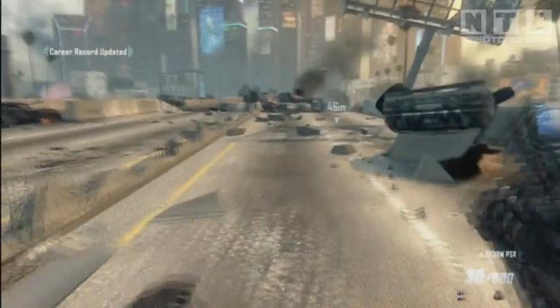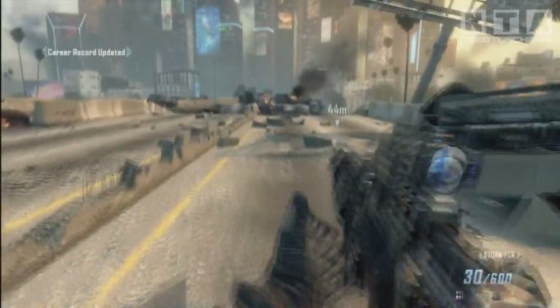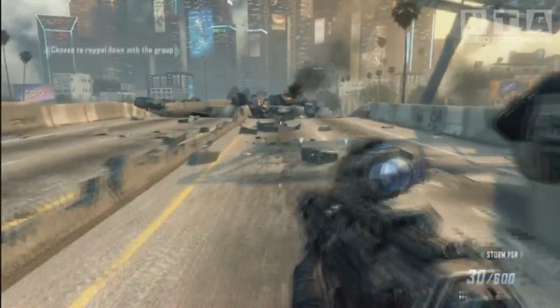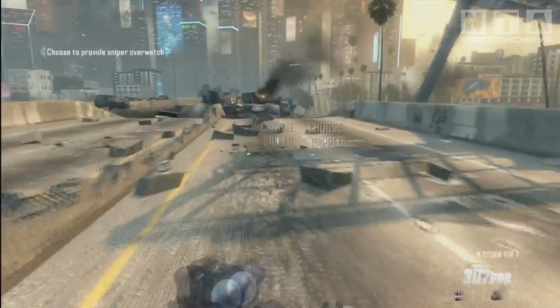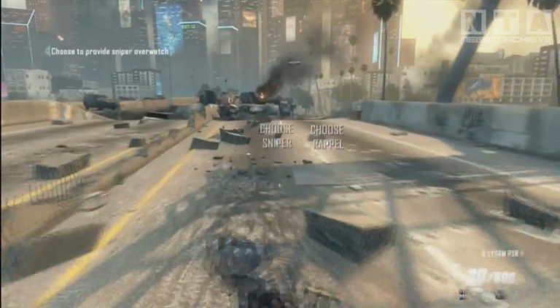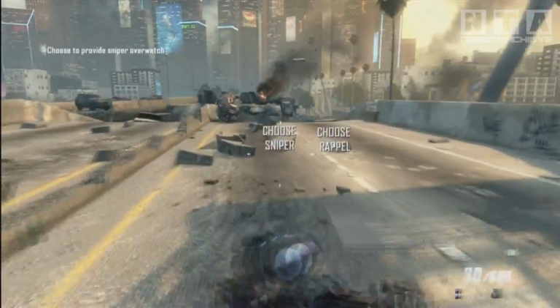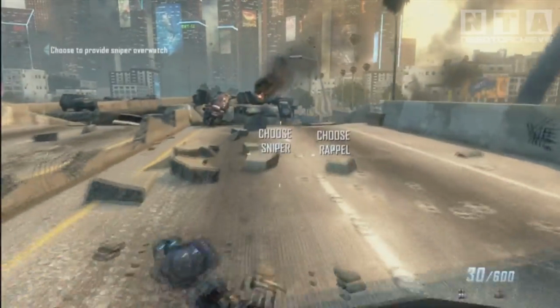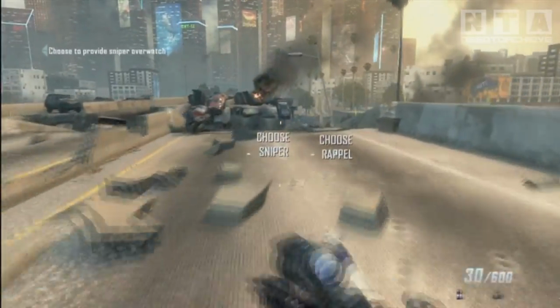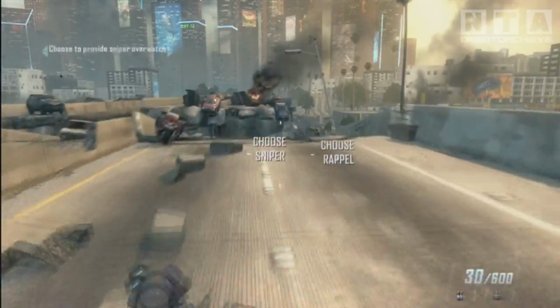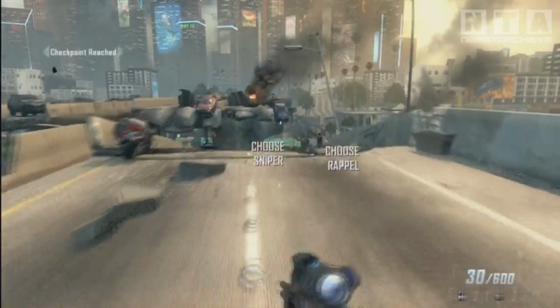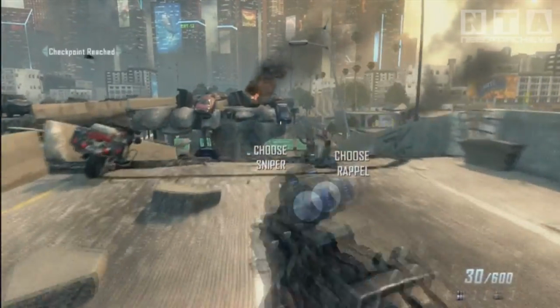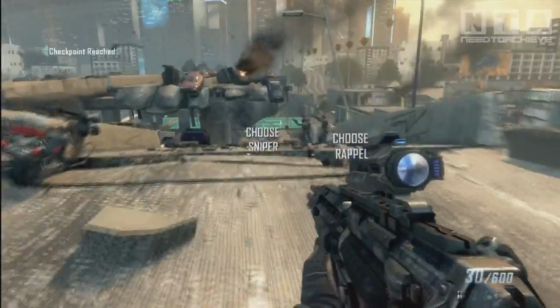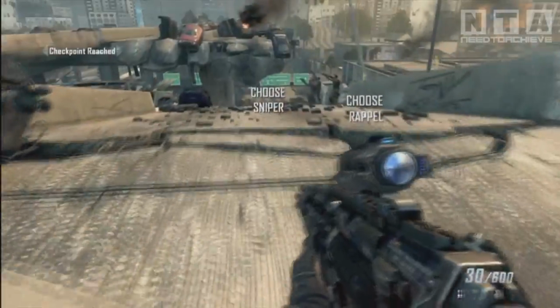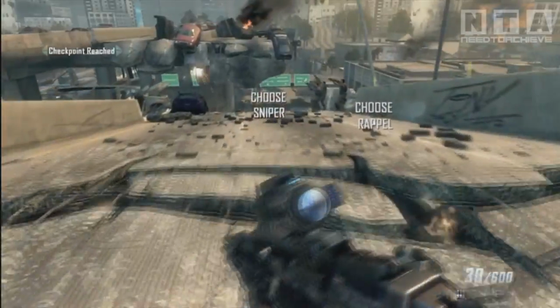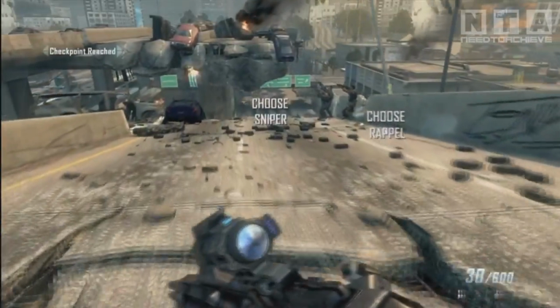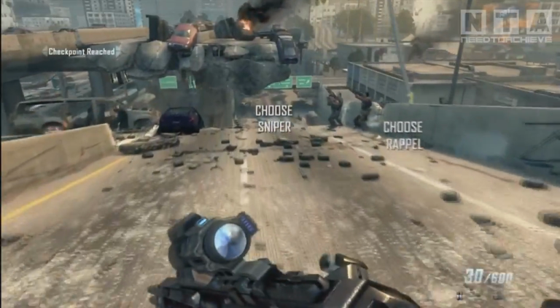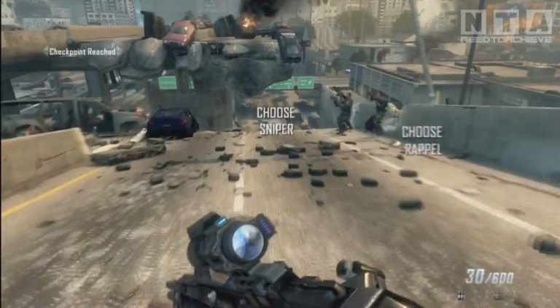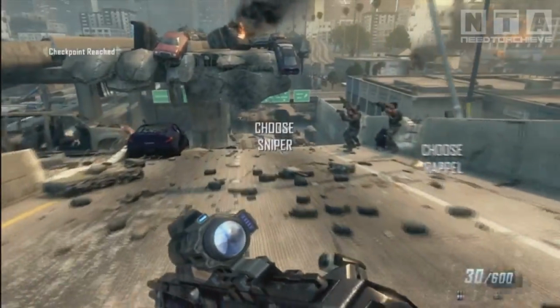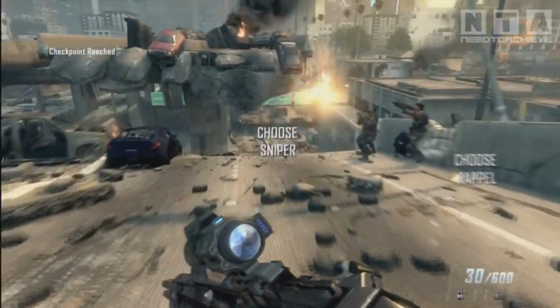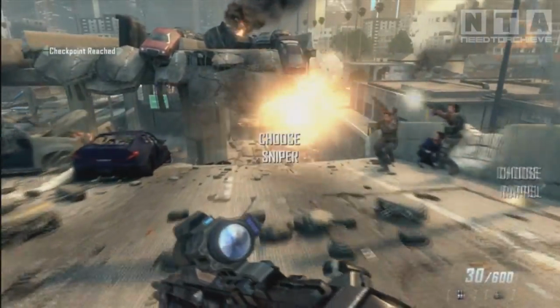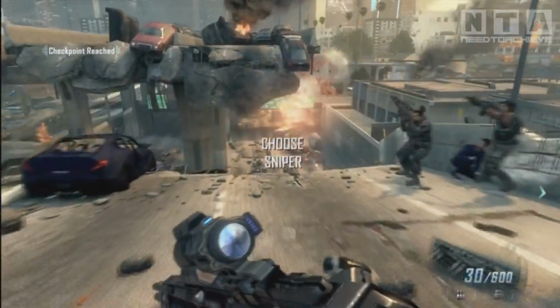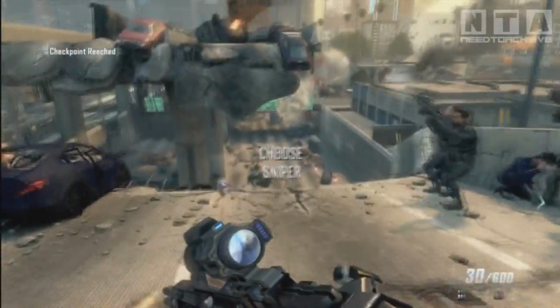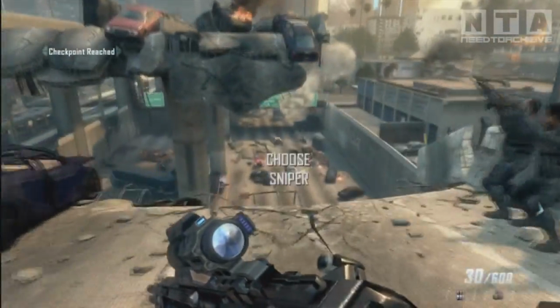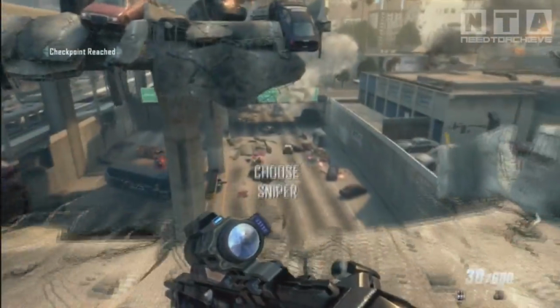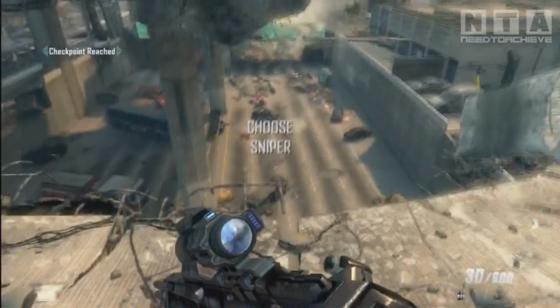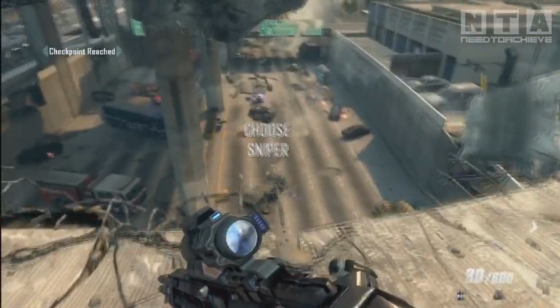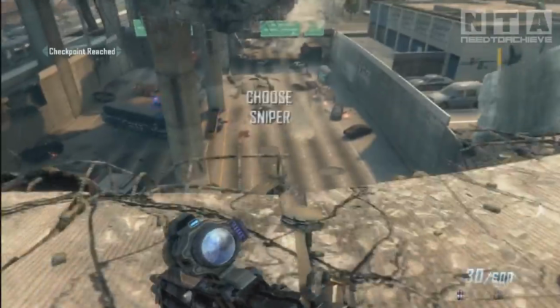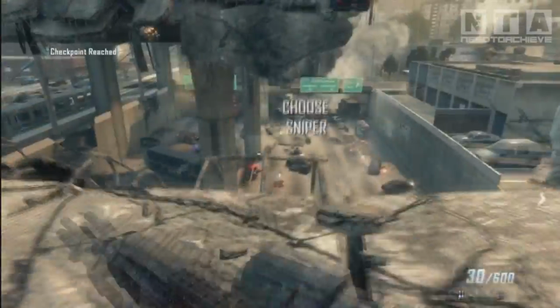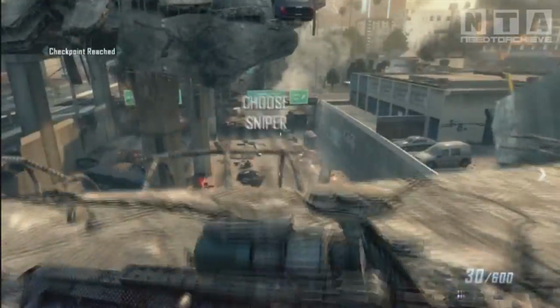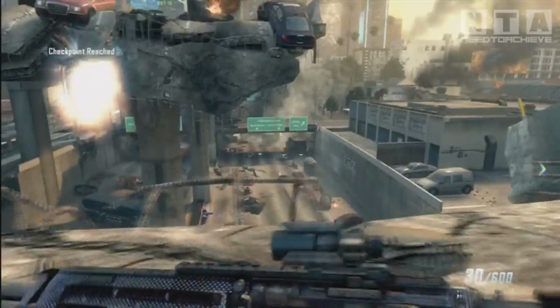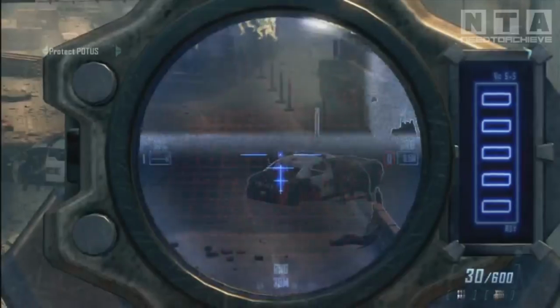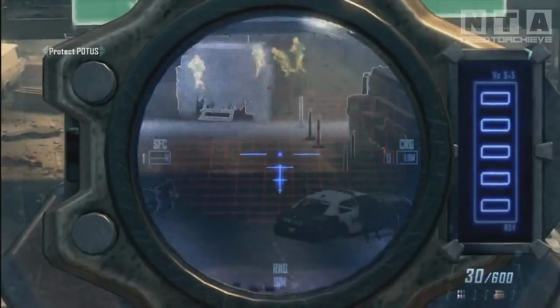Challenge number 2: equipping the sniper. Make sure you actually go to the sniping spot and not choose the rappel. All you need to do is stand there and take out 10 people with a headshot.